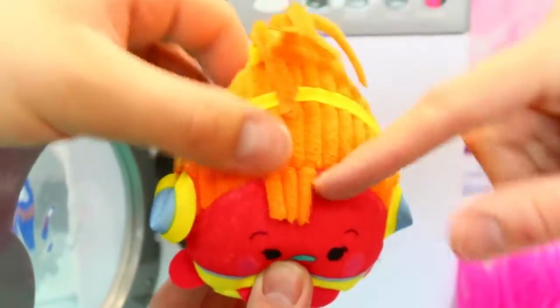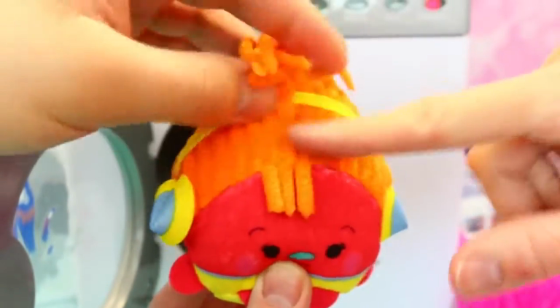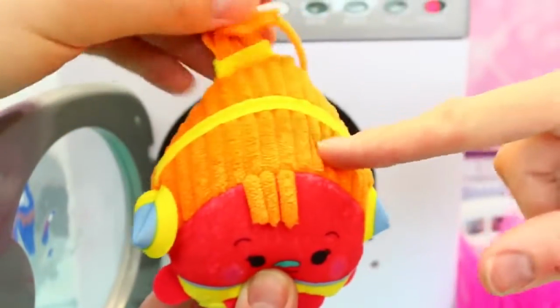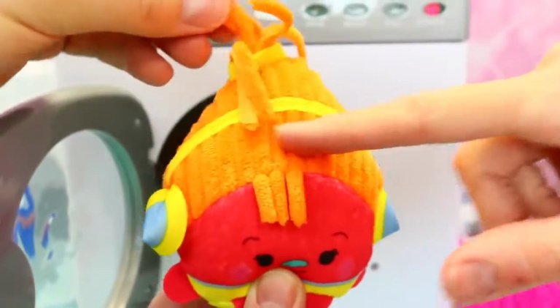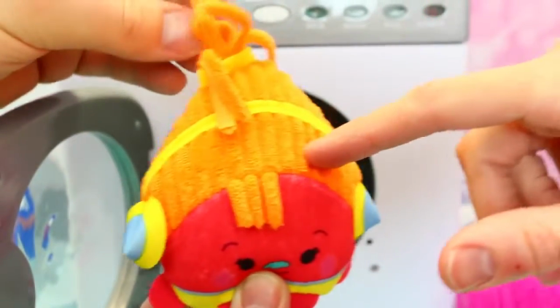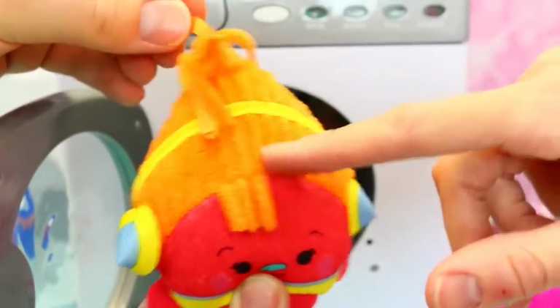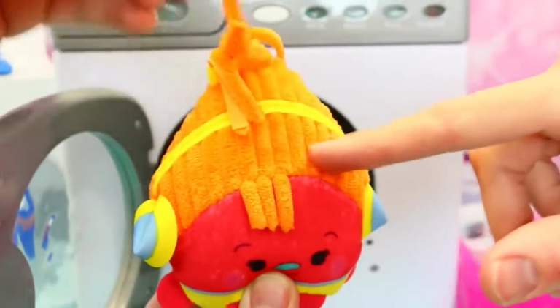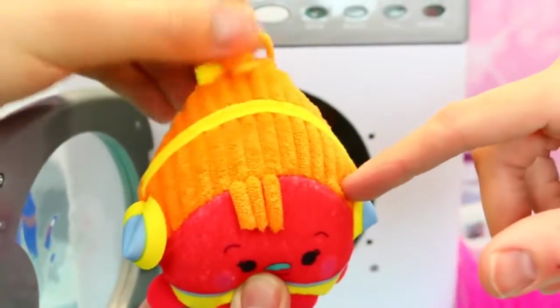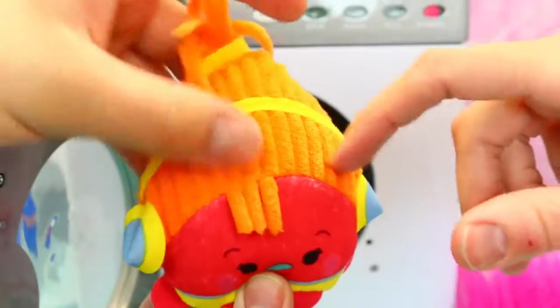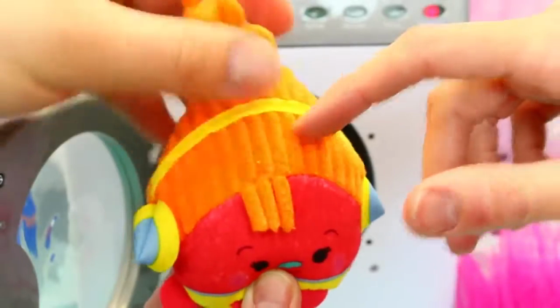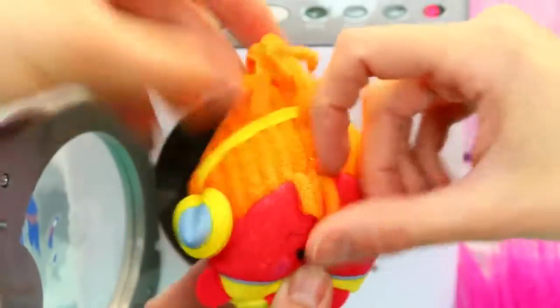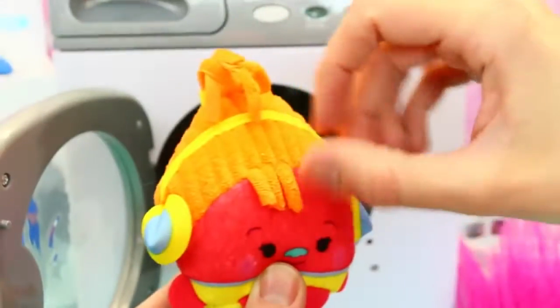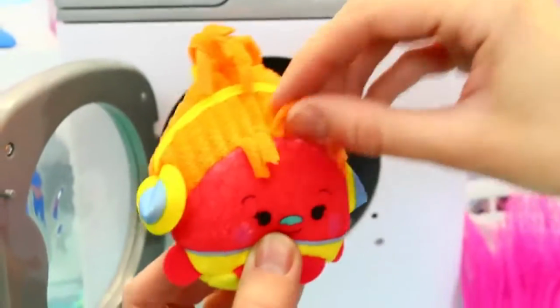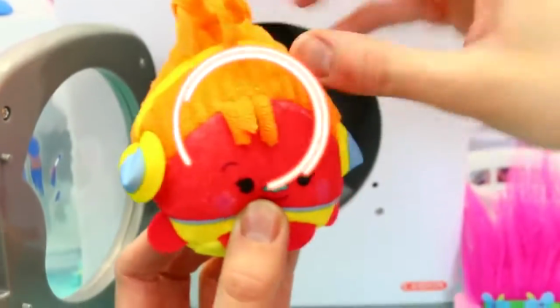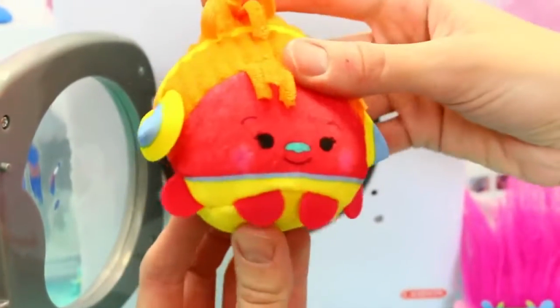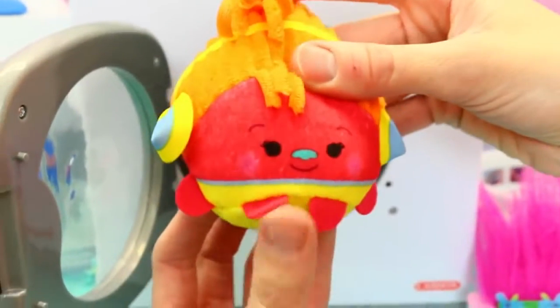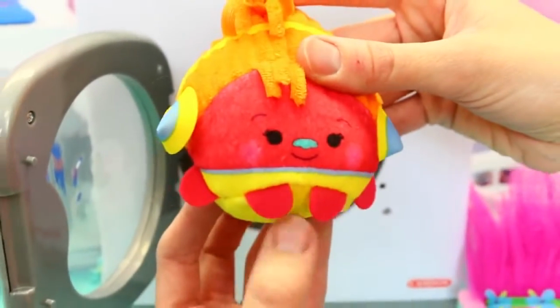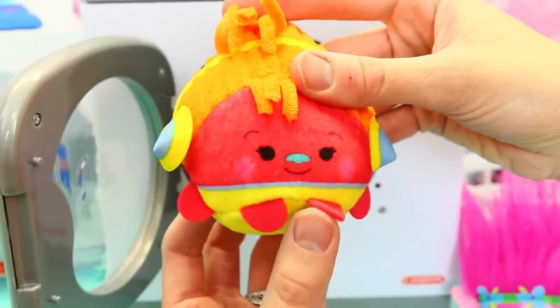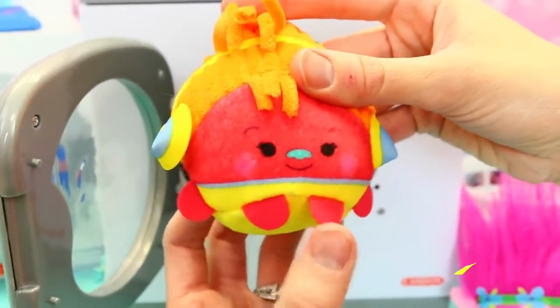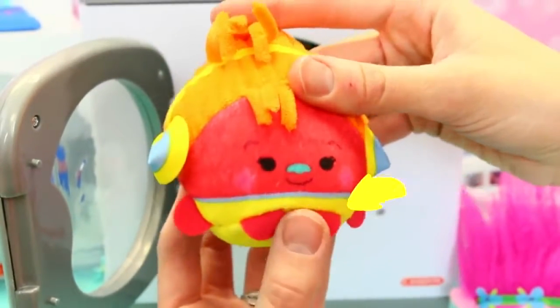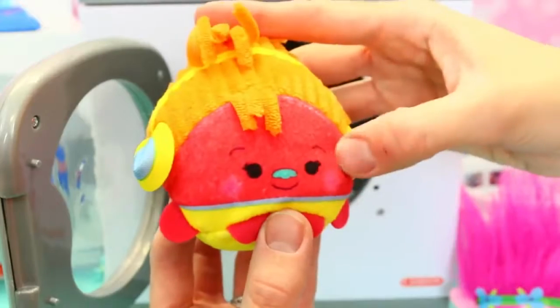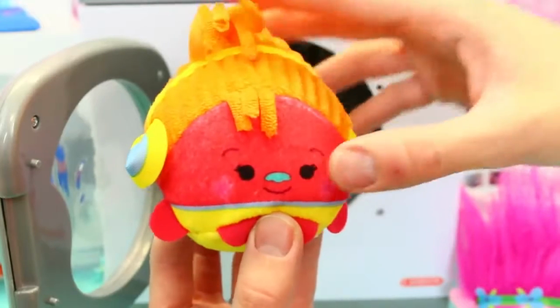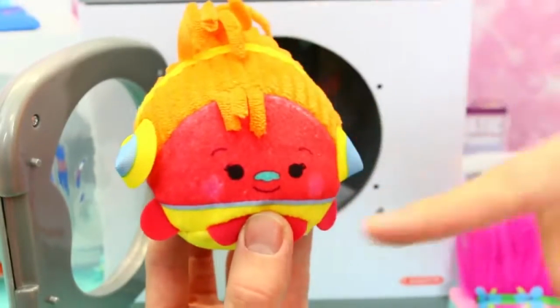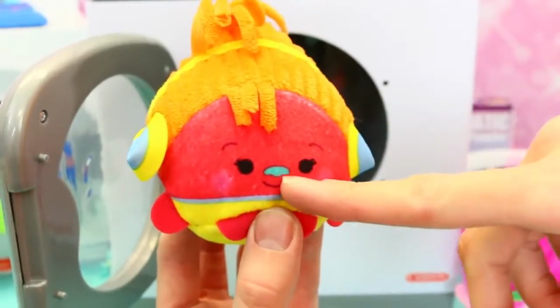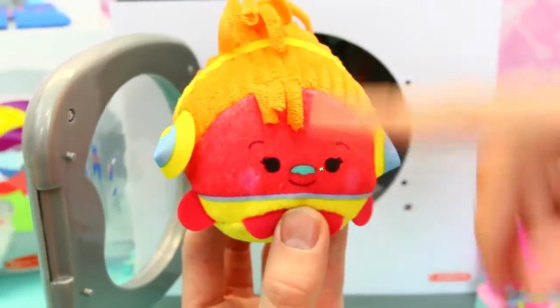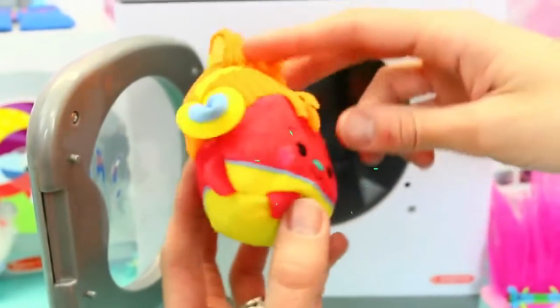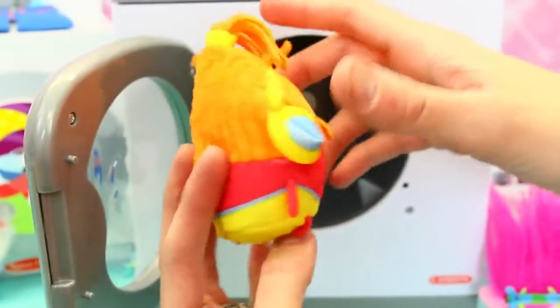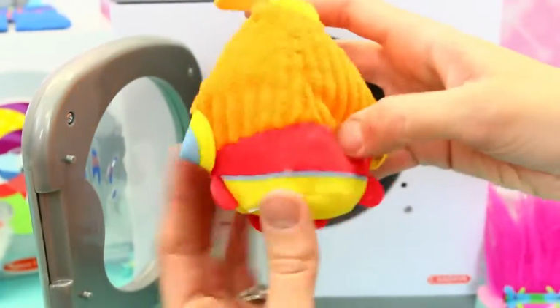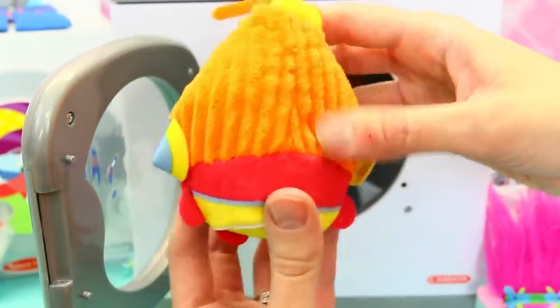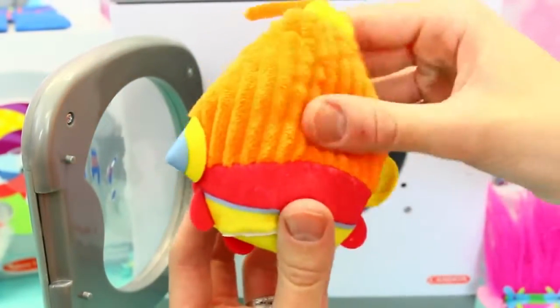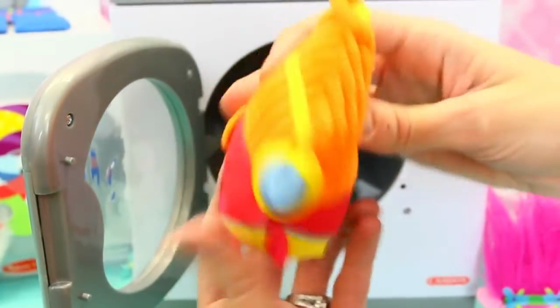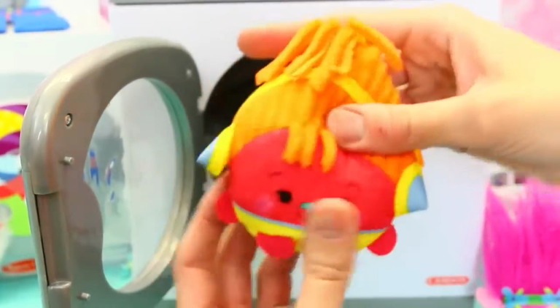It's soft. Like, almost like a microfiber towel. Yeah. And she's got her little bangs. That's cute. That is cute. Tiny little feet and hands. She's kind of more reddish looking. A little green nose. I love it. This is really cute. And soft.